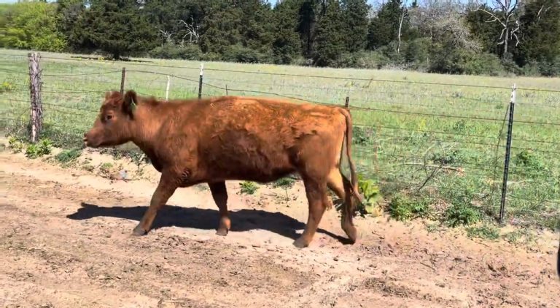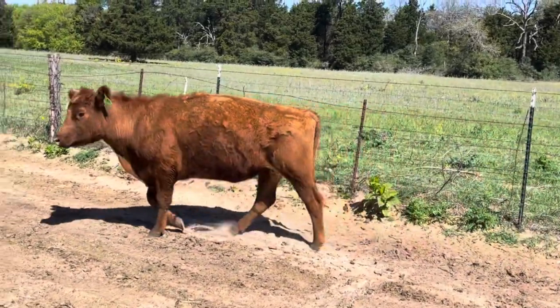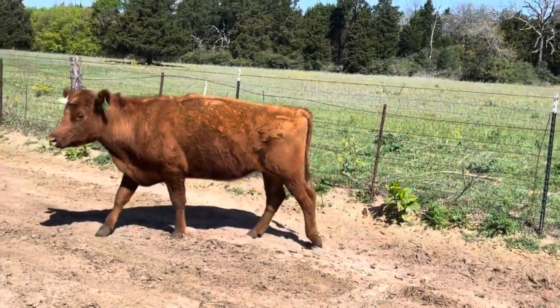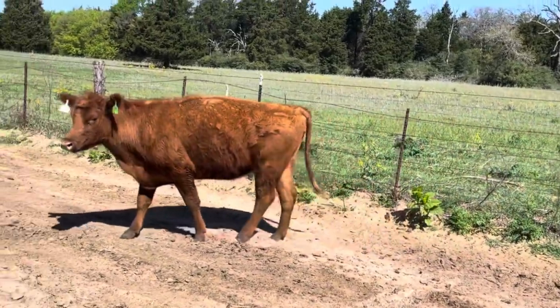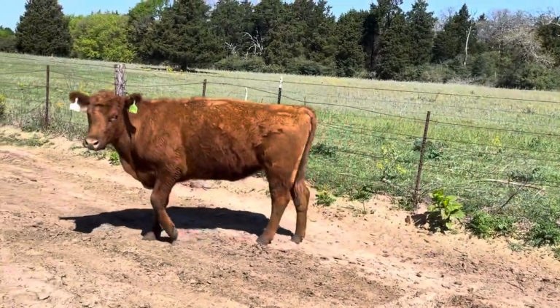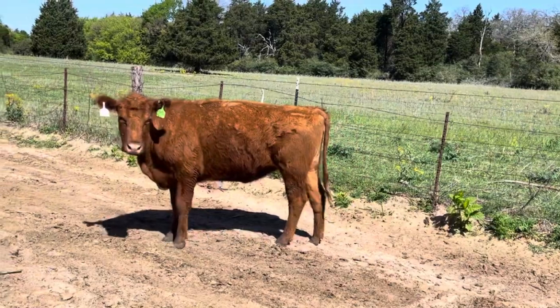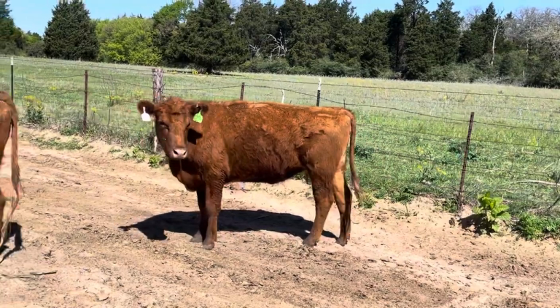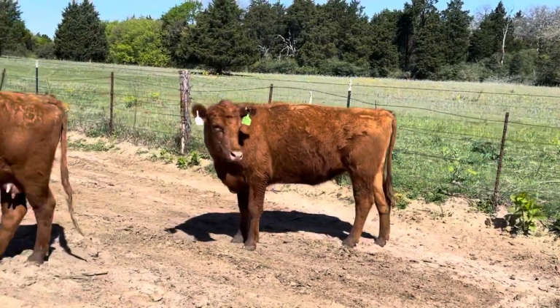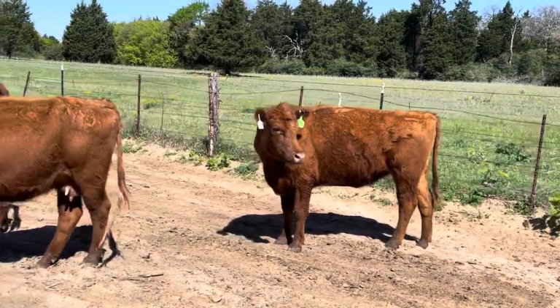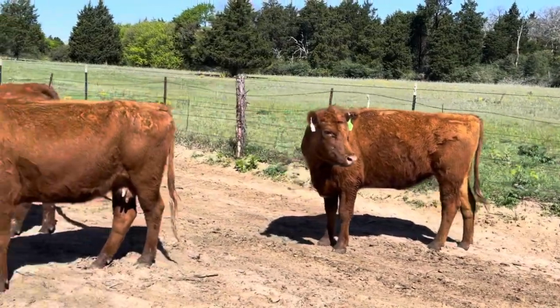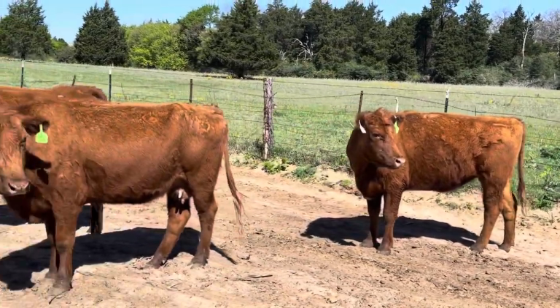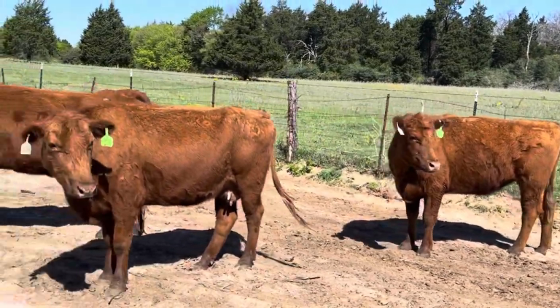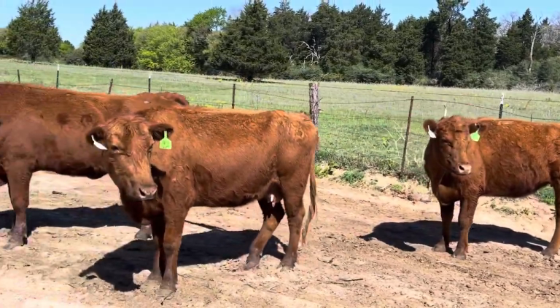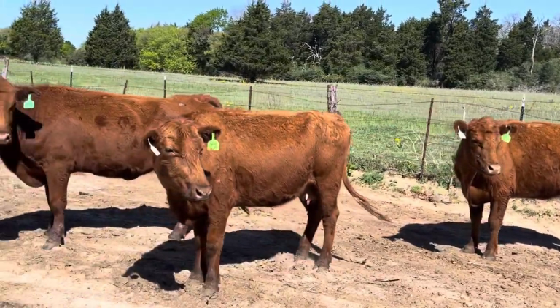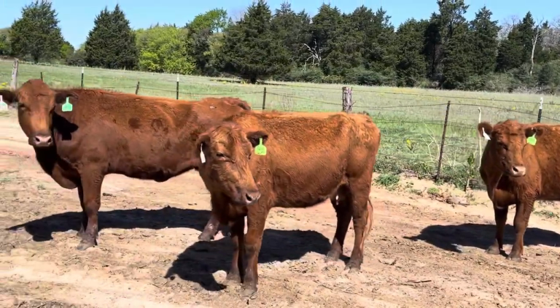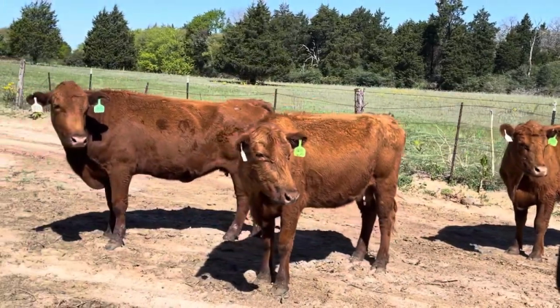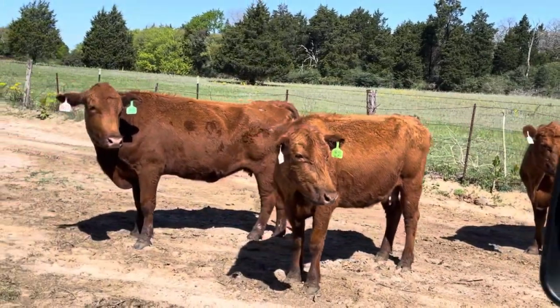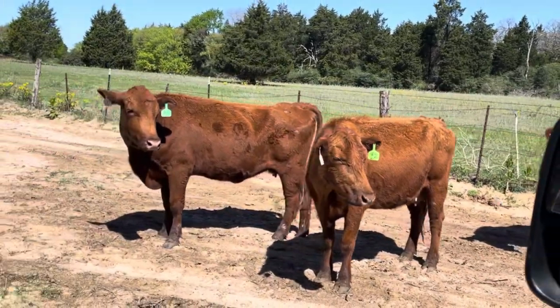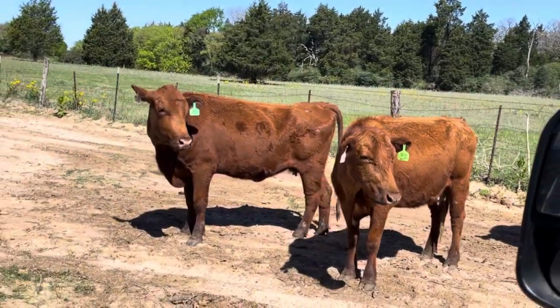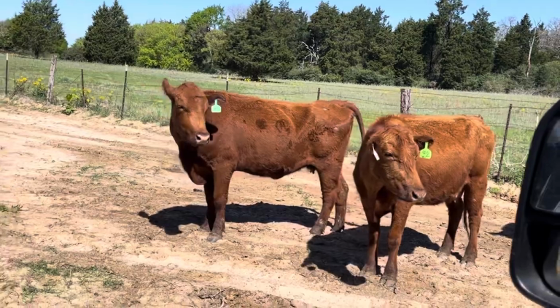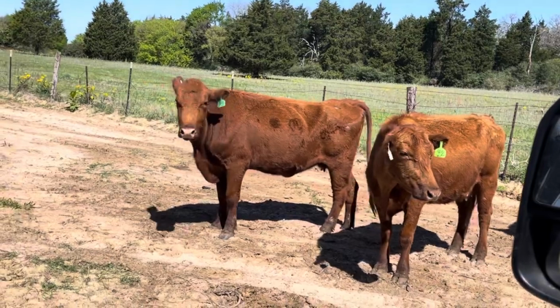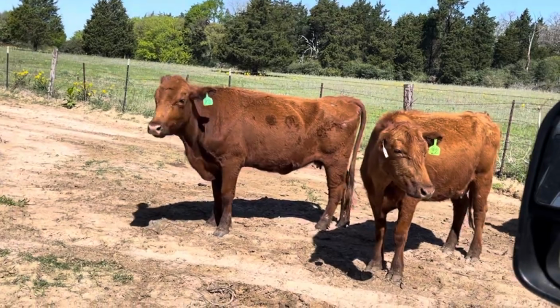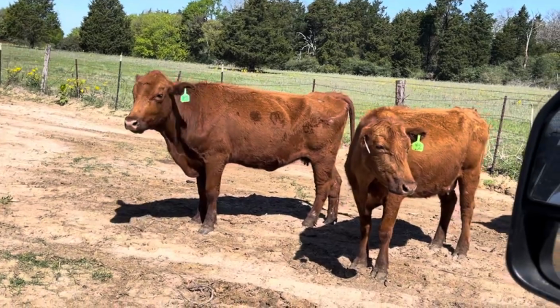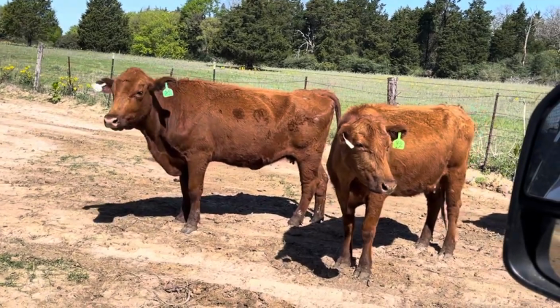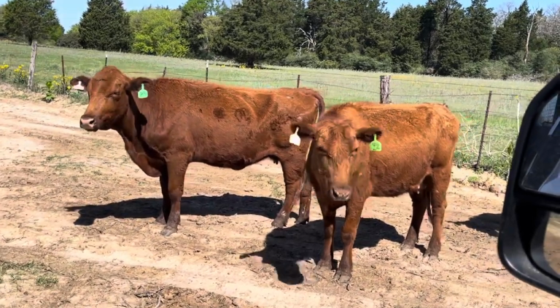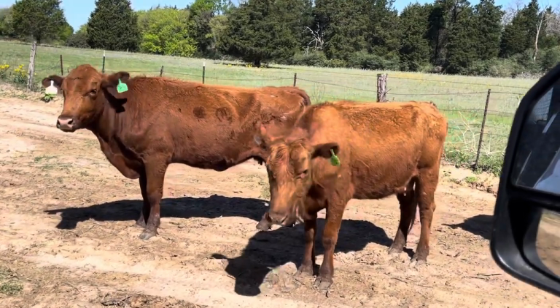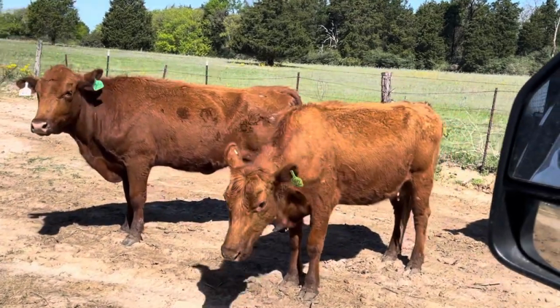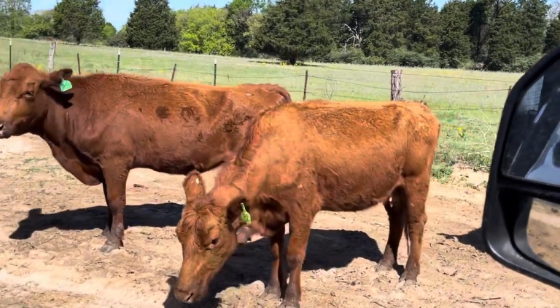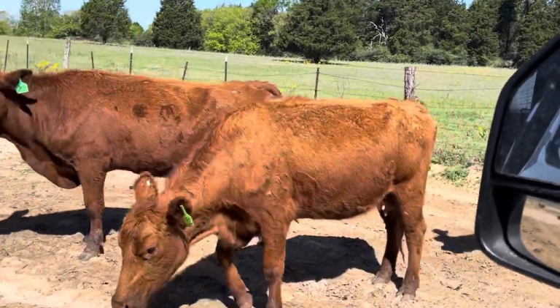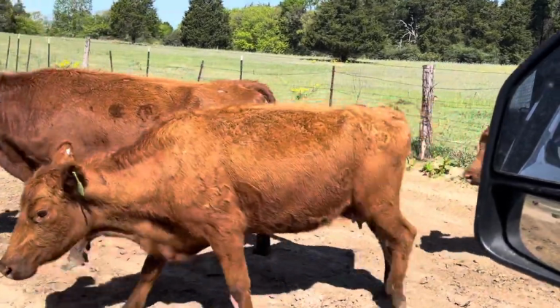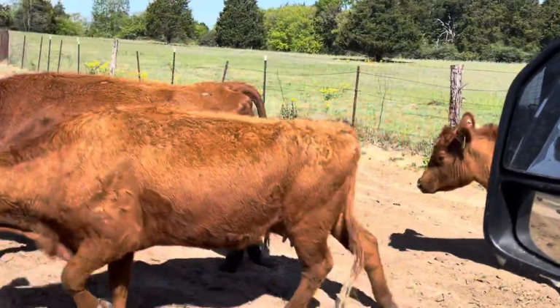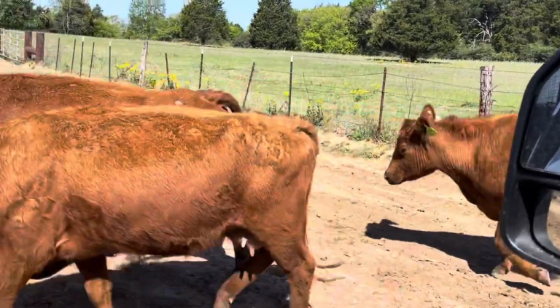We'll sell any number, but guys, let me tell you — I hate to really split them up. Four of them will be full blood; that one there is gonna have a little bit of cross in her.